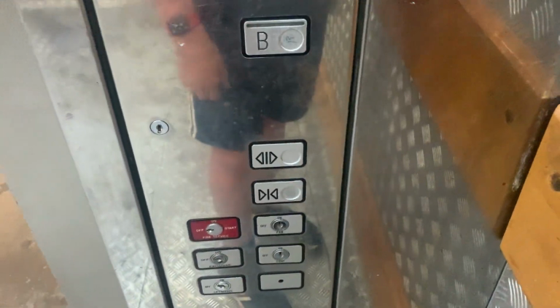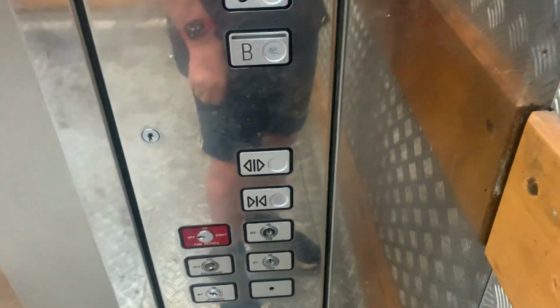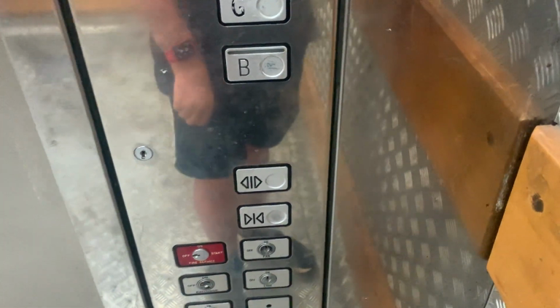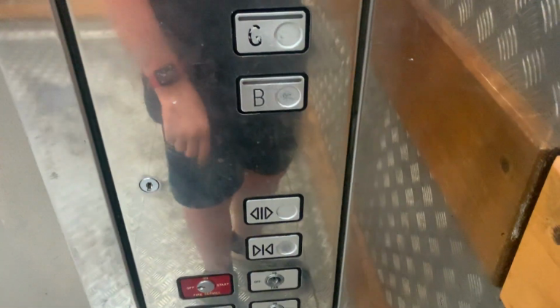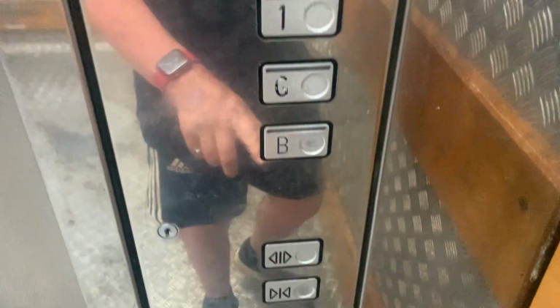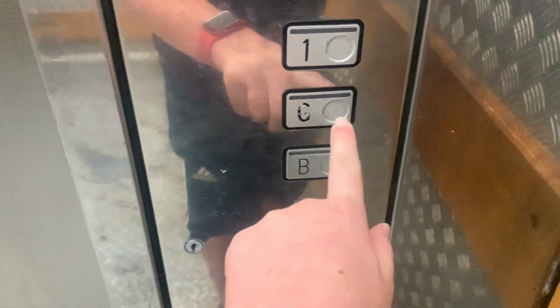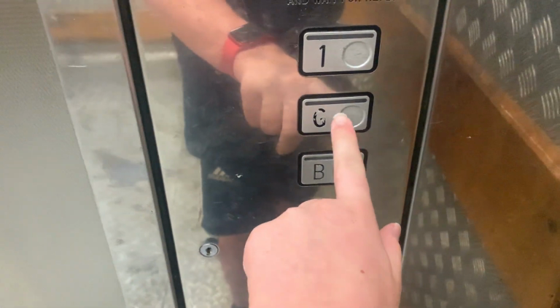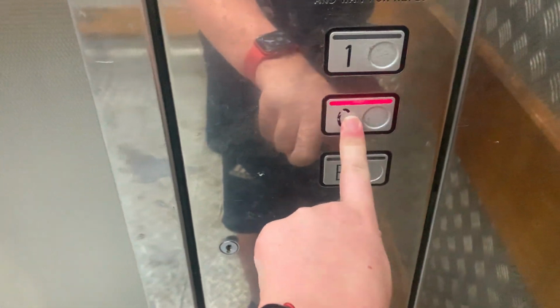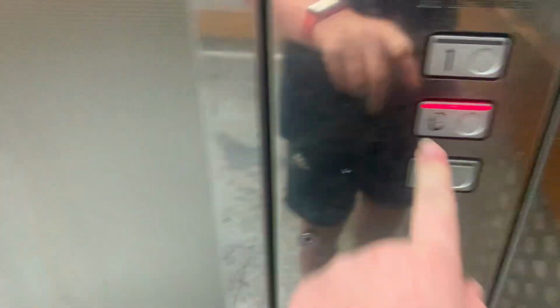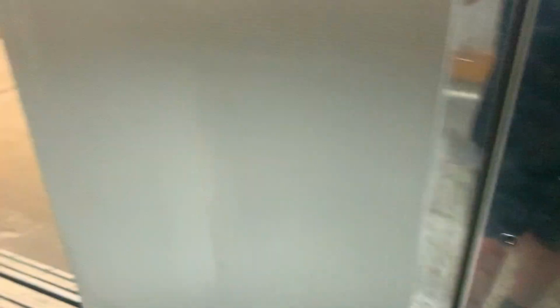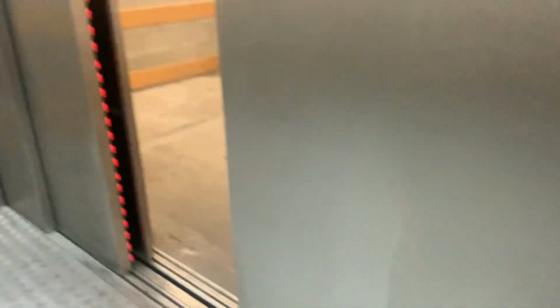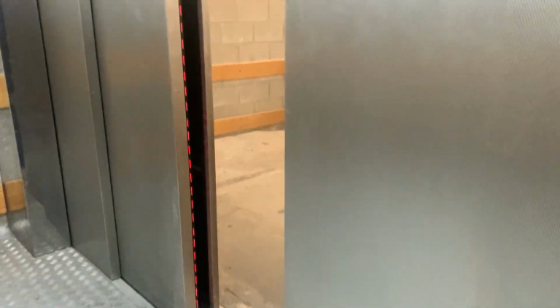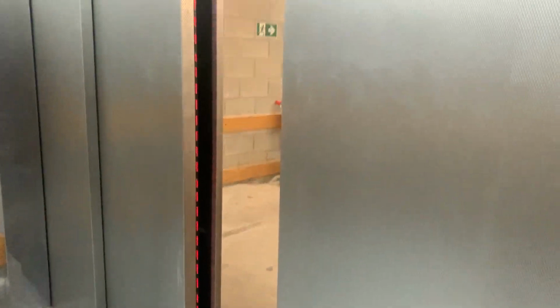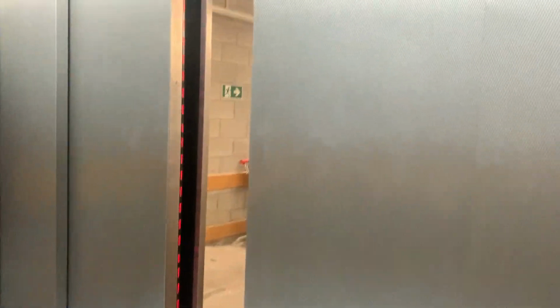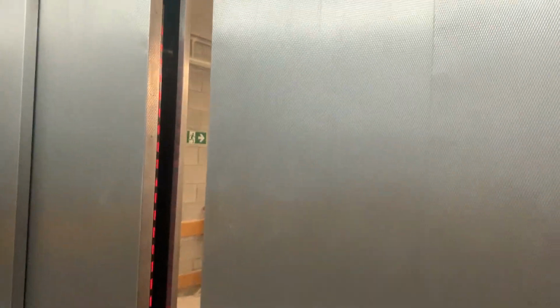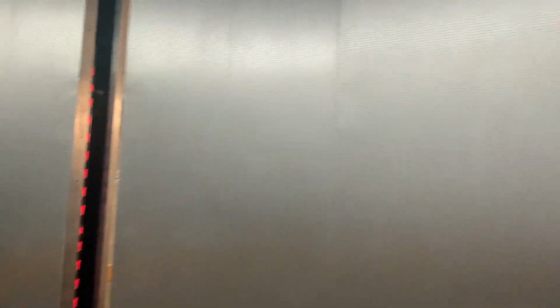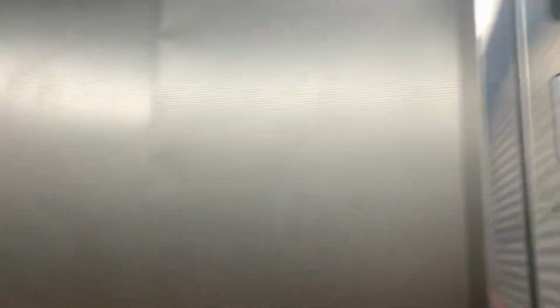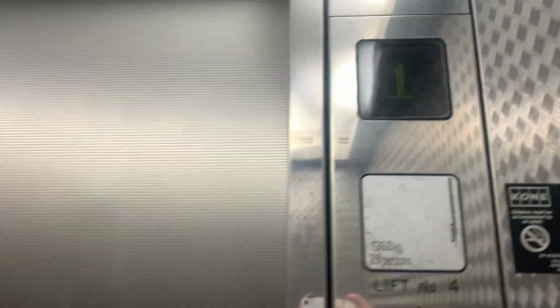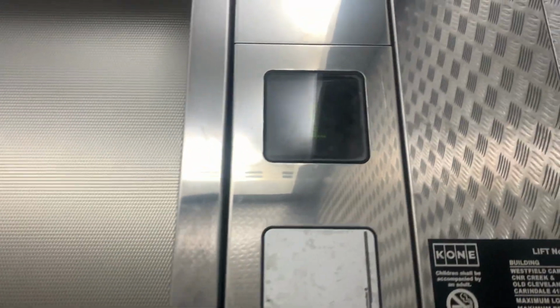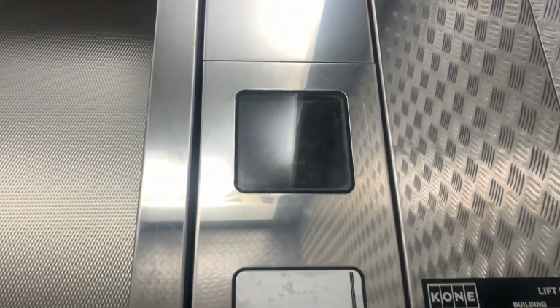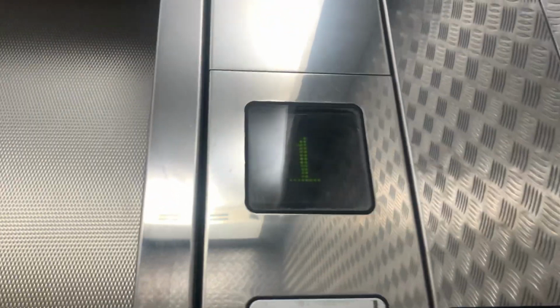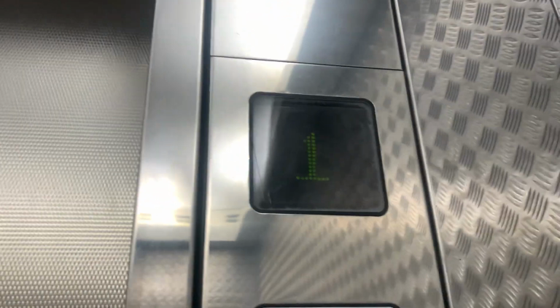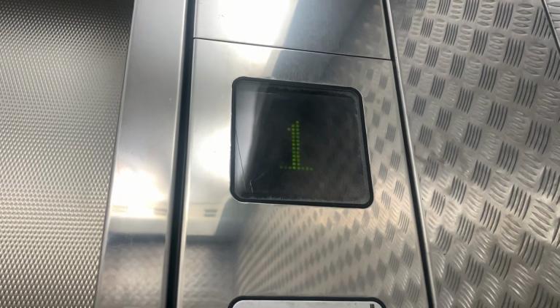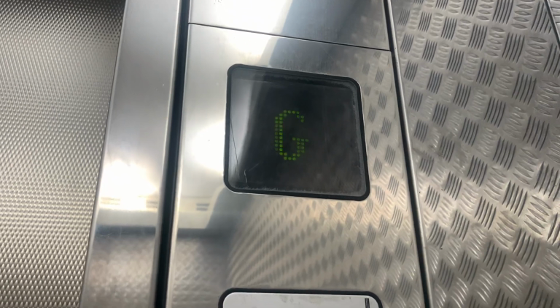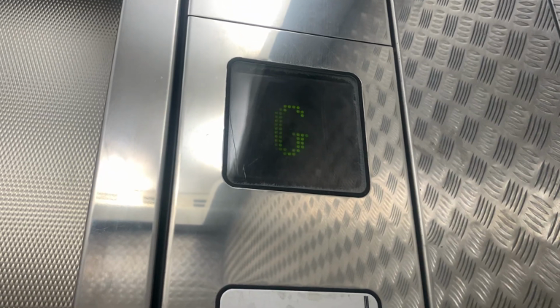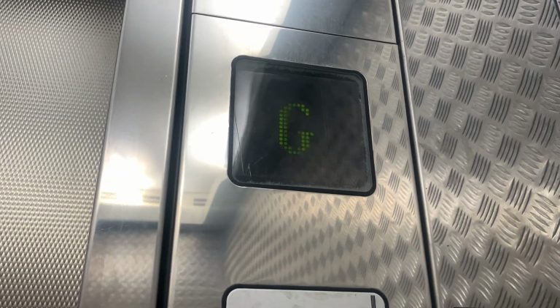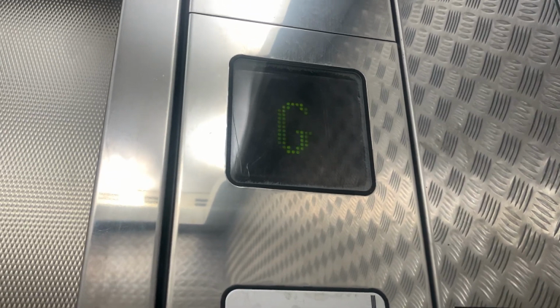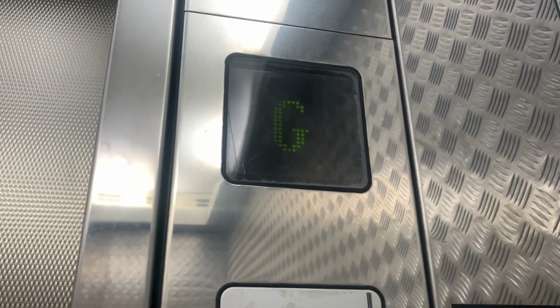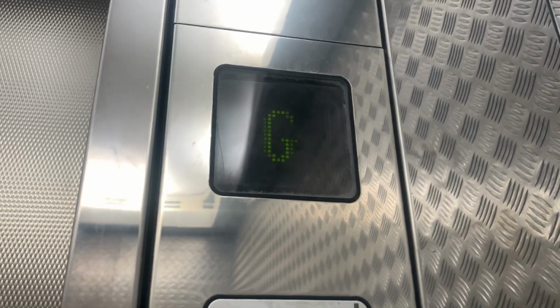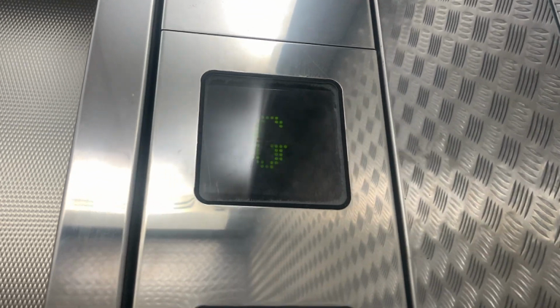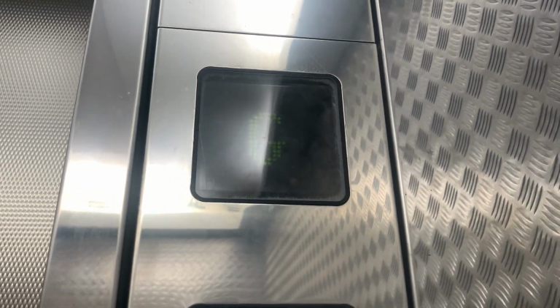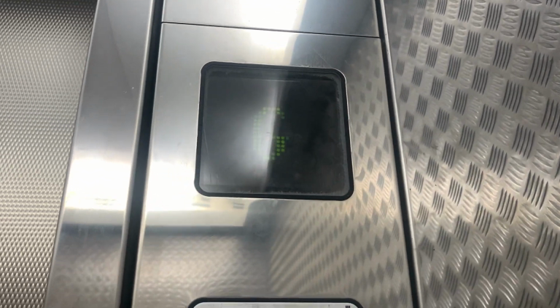I'll close the doors and go to G. The doors are closed and it already says G, but it only started moving now.